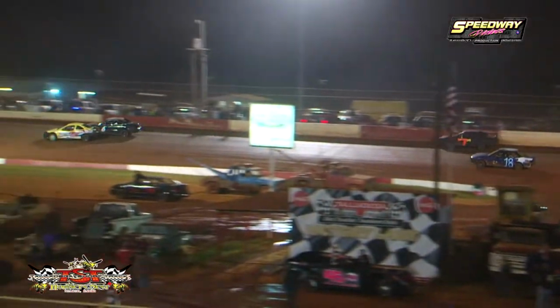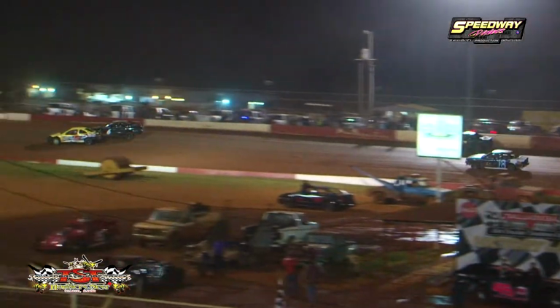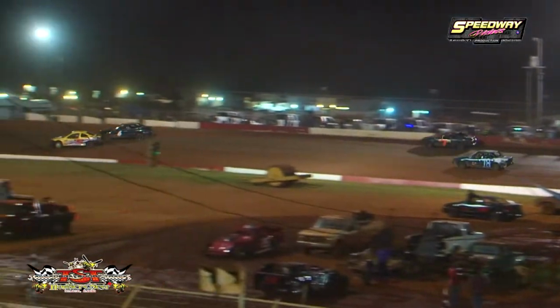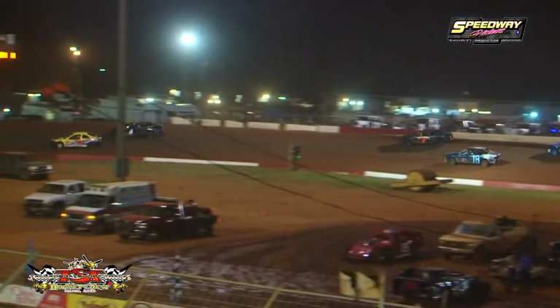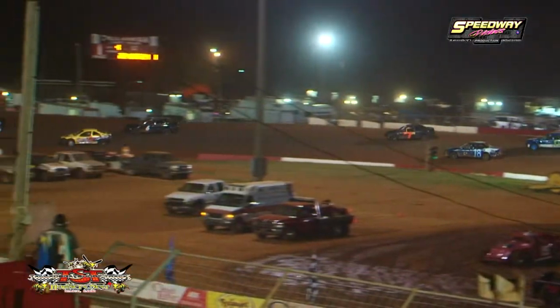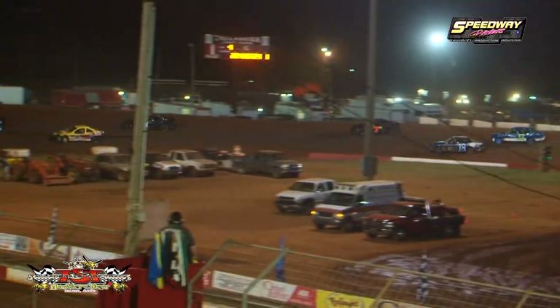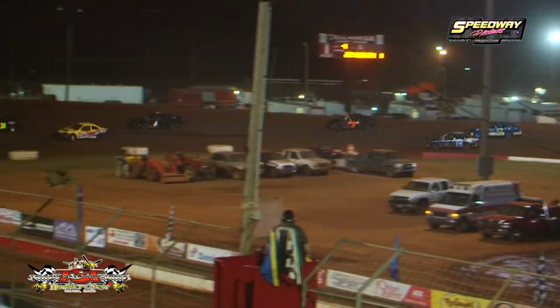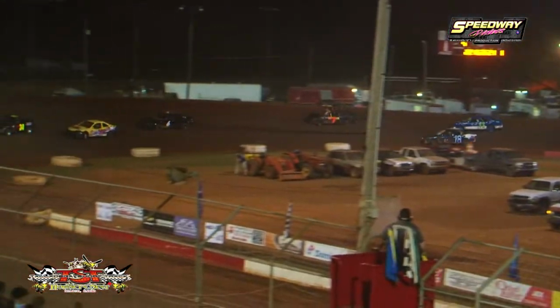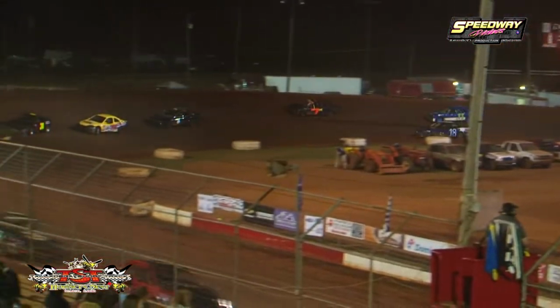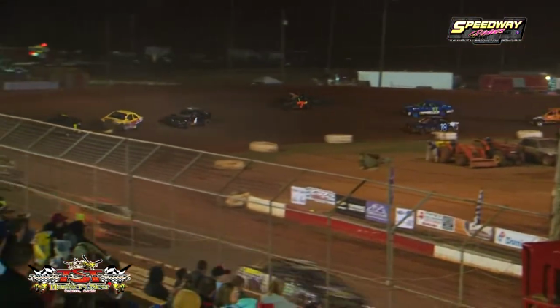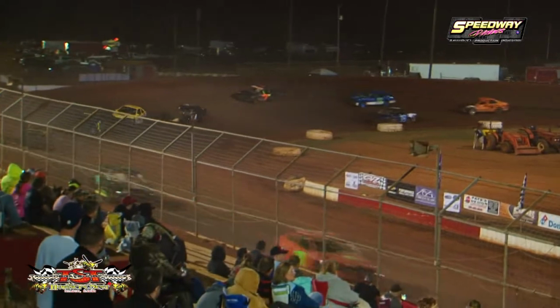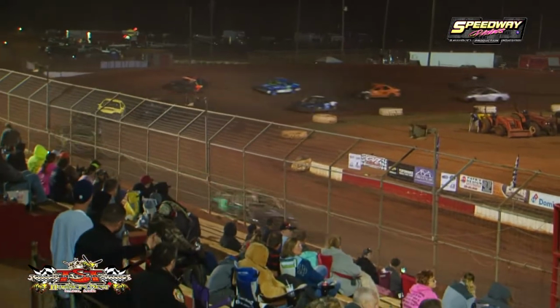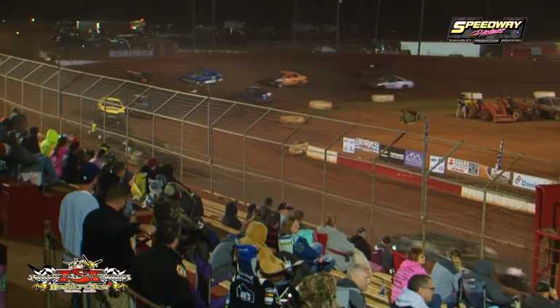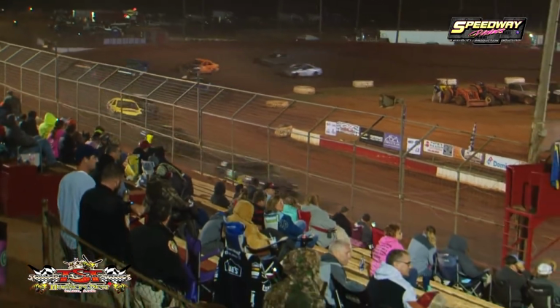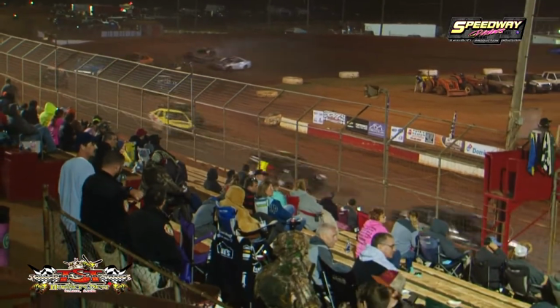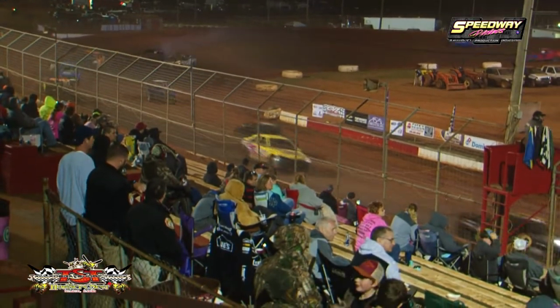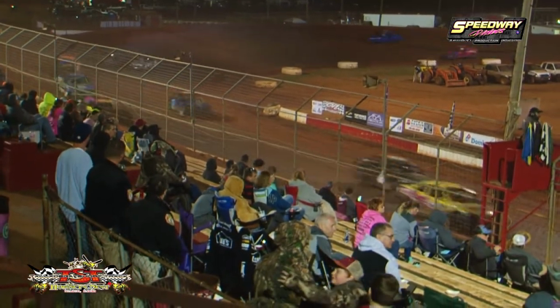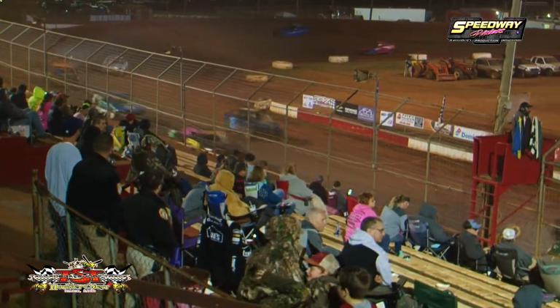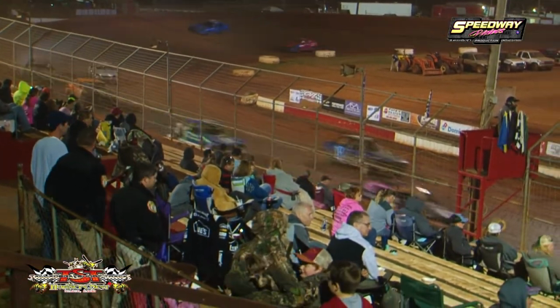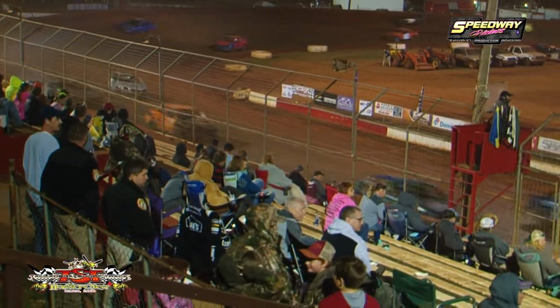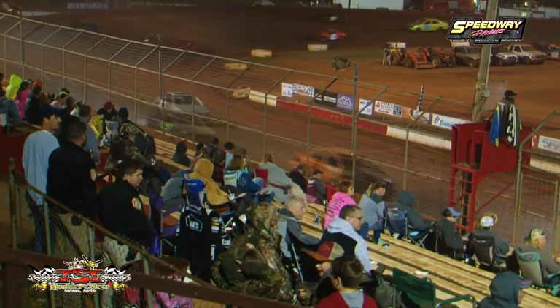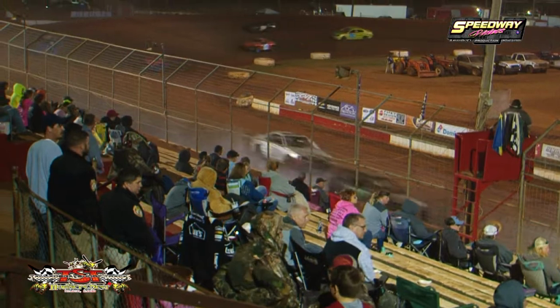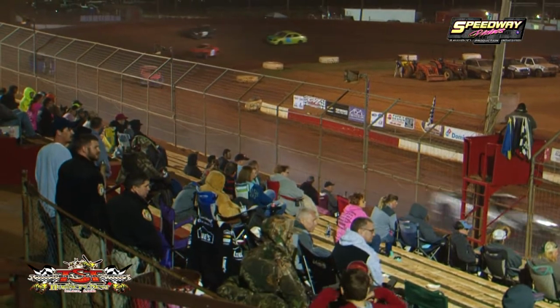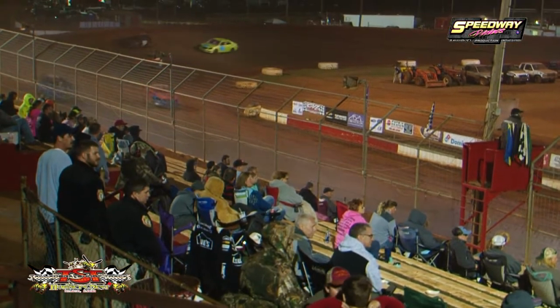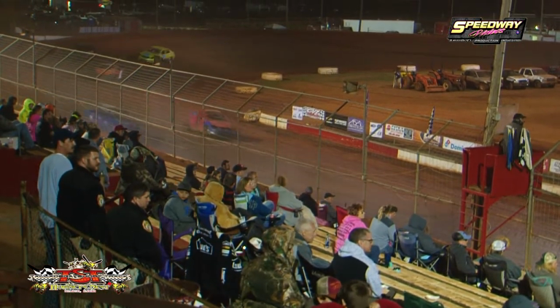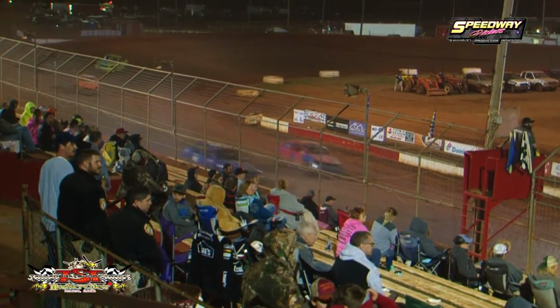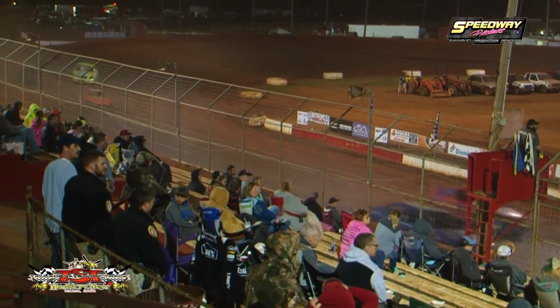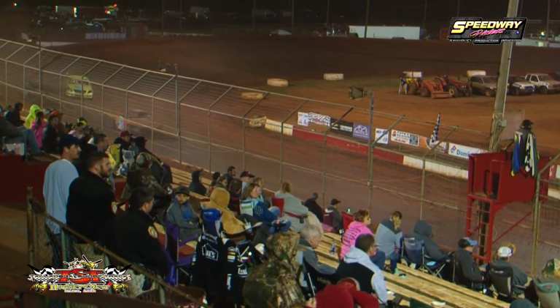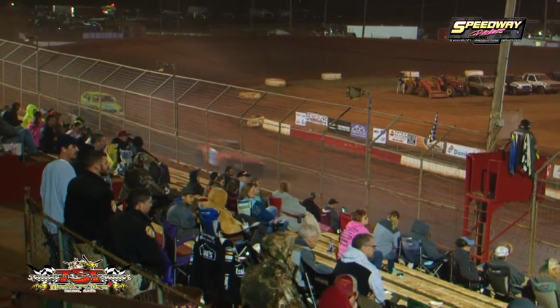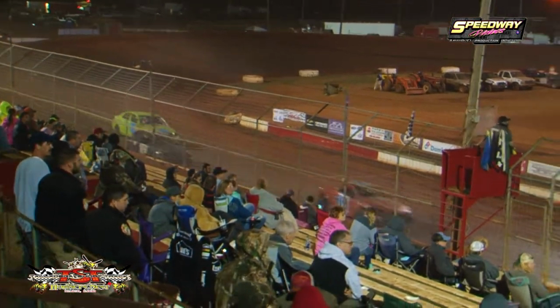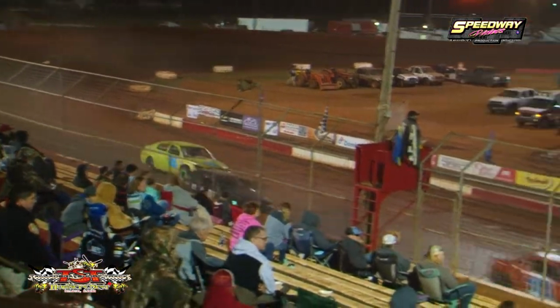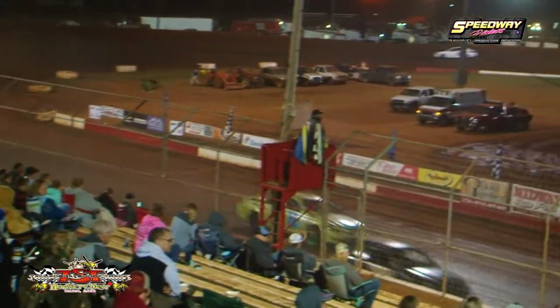As they come under the flag stand working on lap number five, it's Josh Busby, Brian Armbrose, Logan McVay, JJ McAvoy, Caden Cotton. Outside of the top five is the 6 of Blake Swan. Lee Mason in that seventh position.